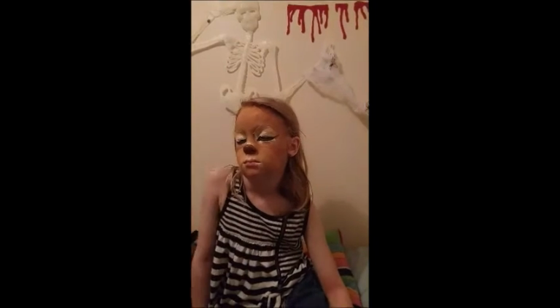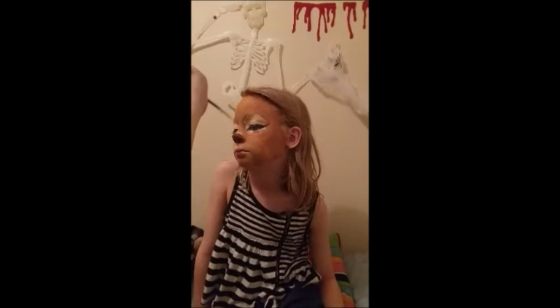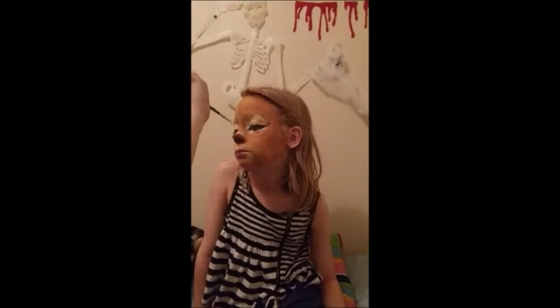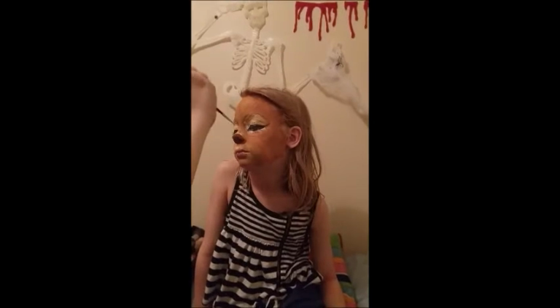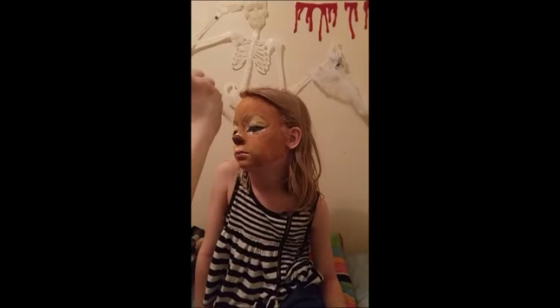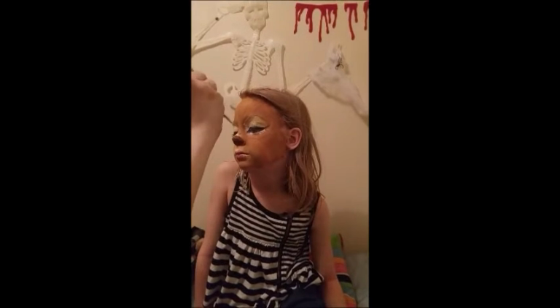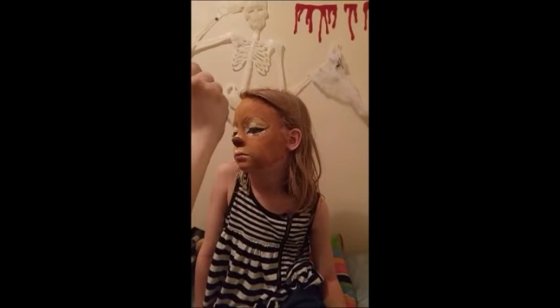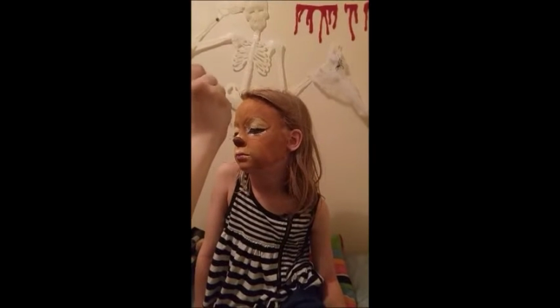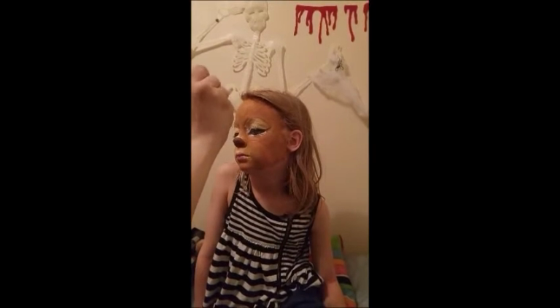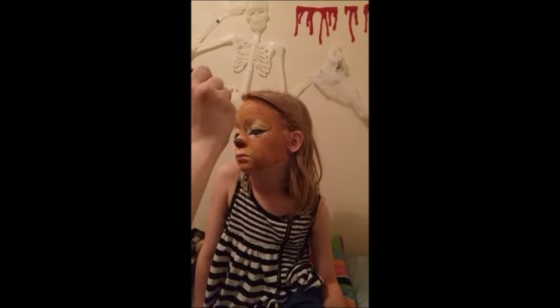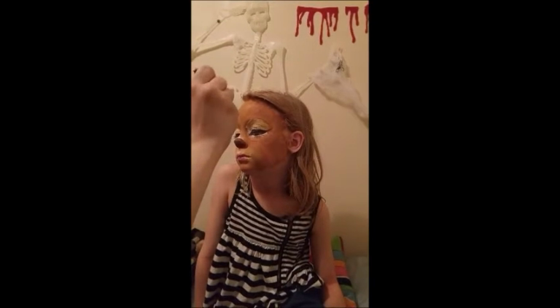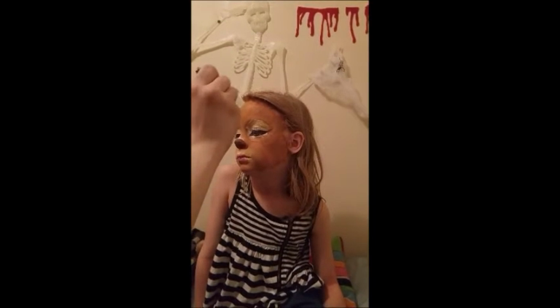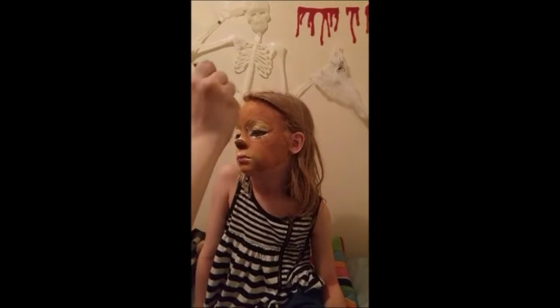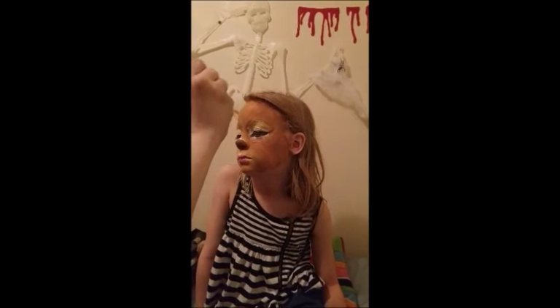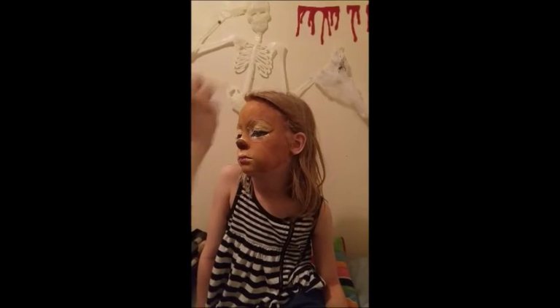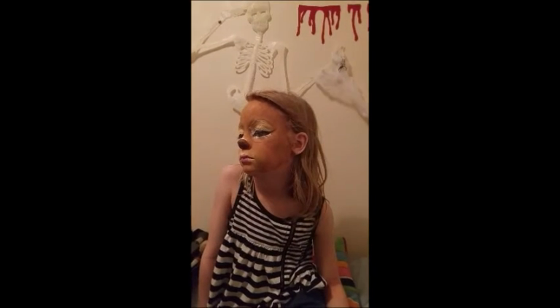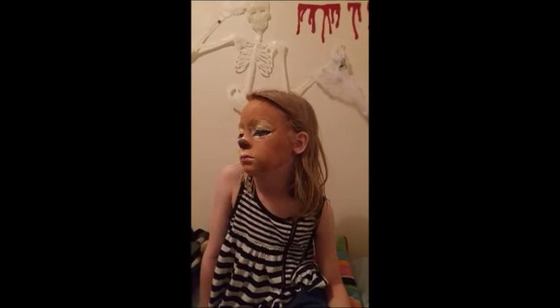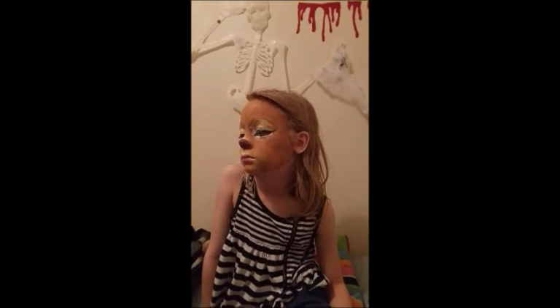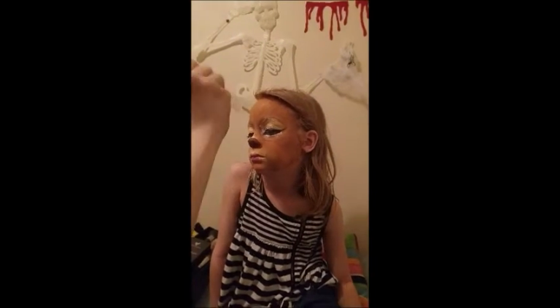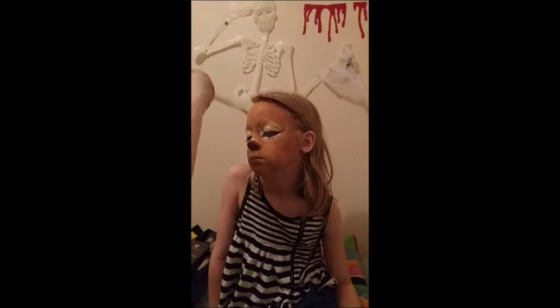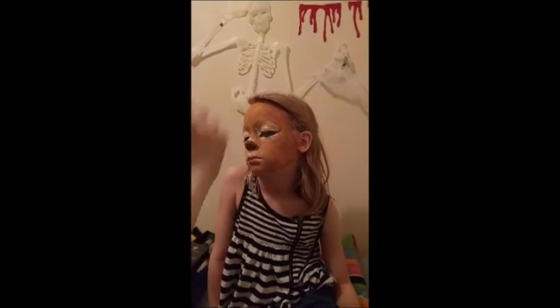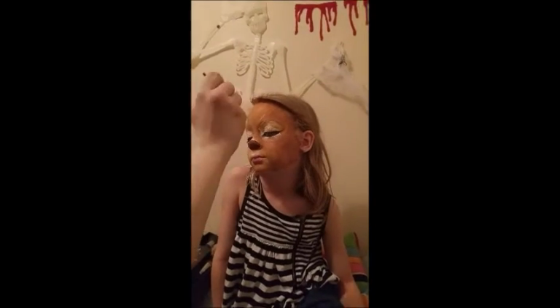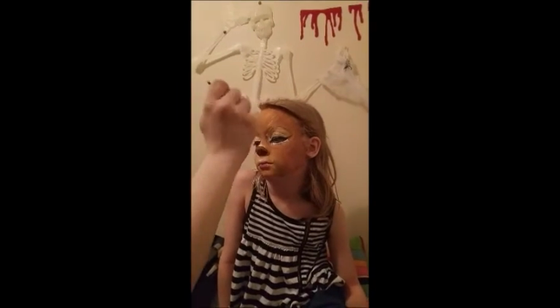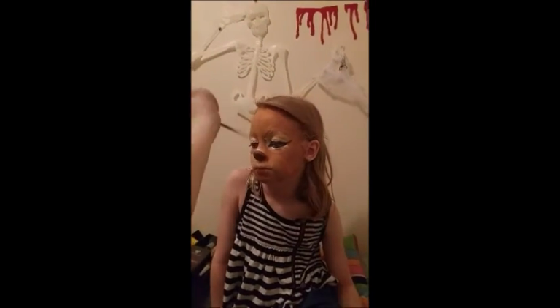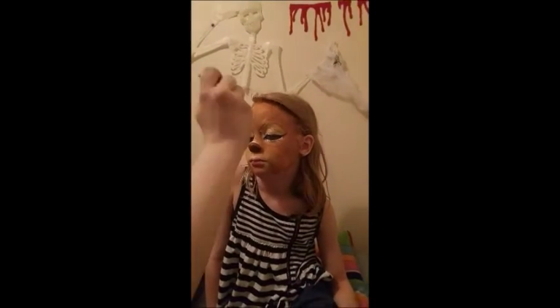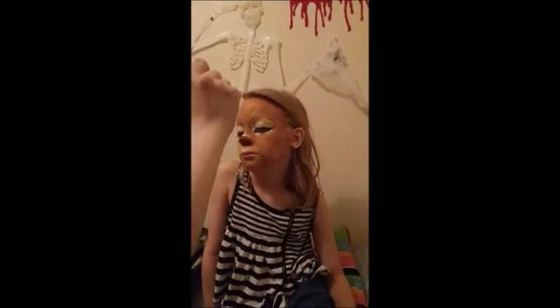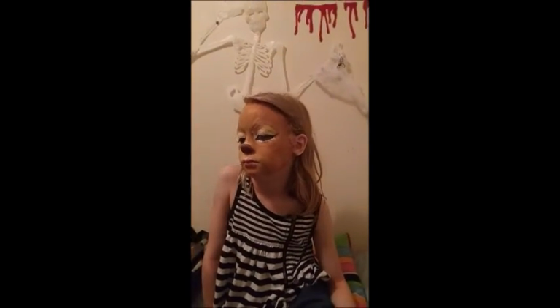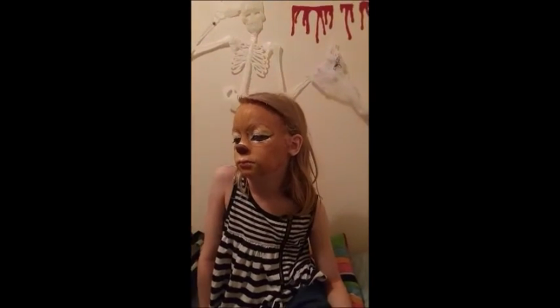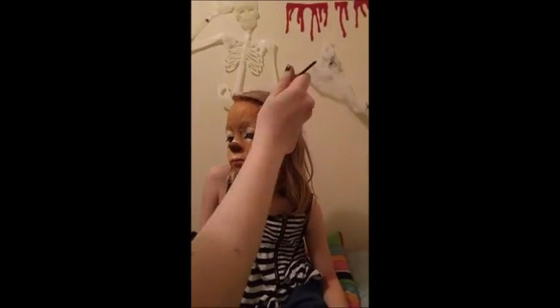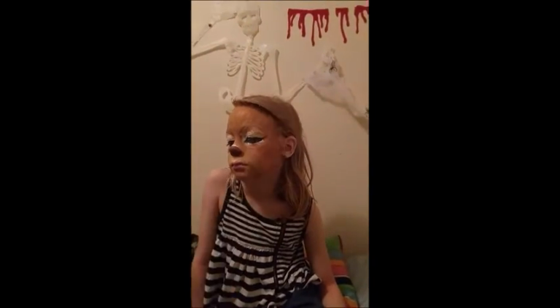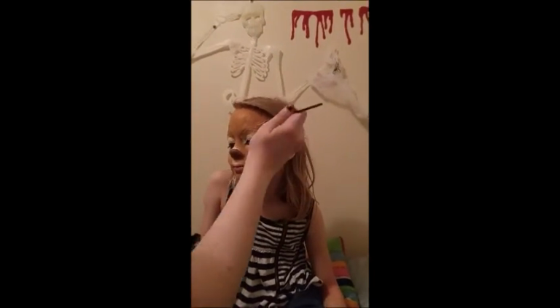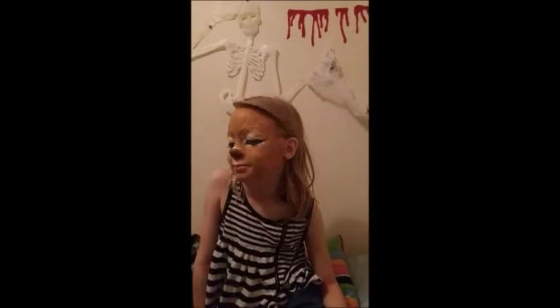I used the skinny paintbrush and the gold cream makeup to flick on some little hairs to add dimension to the face. Be sure to keep your flicks going in the same direction.